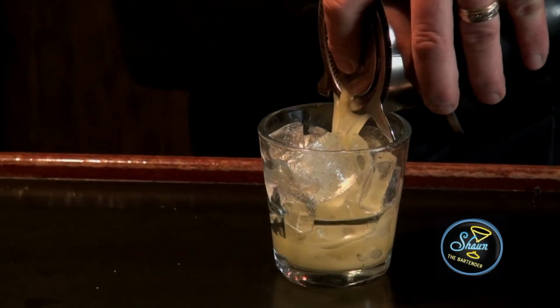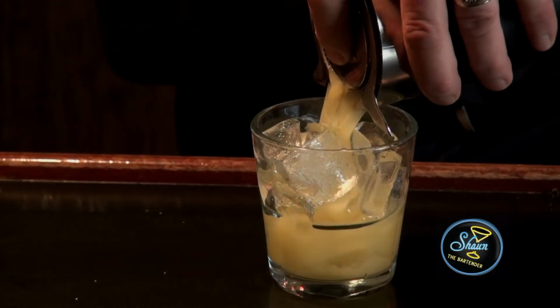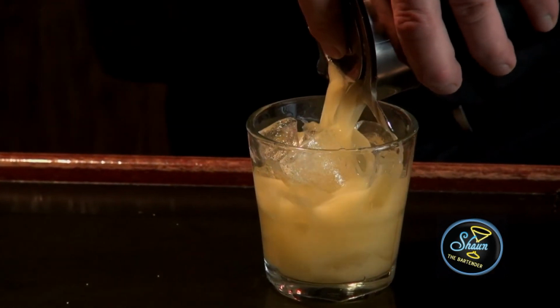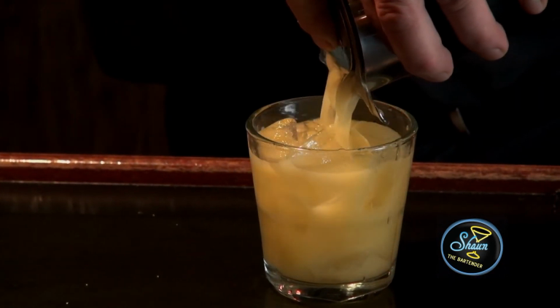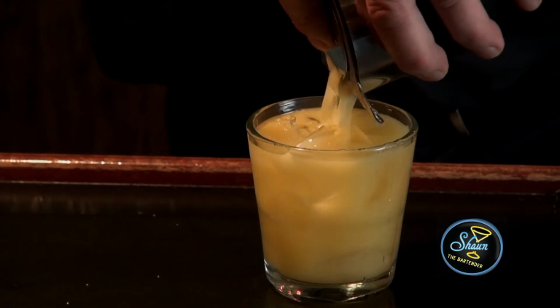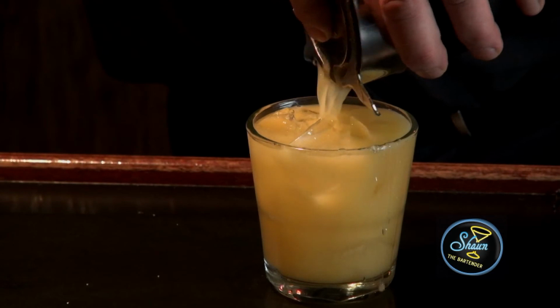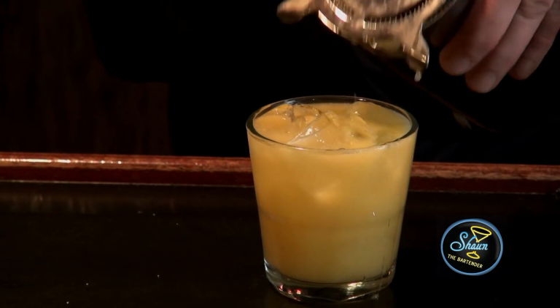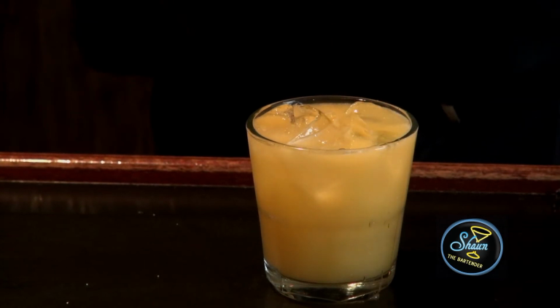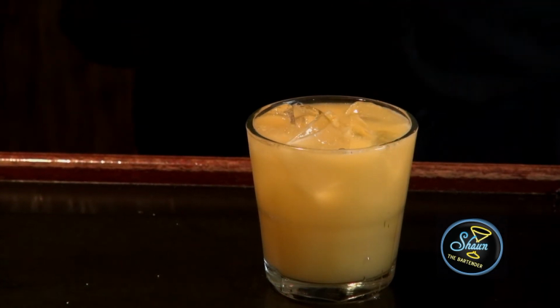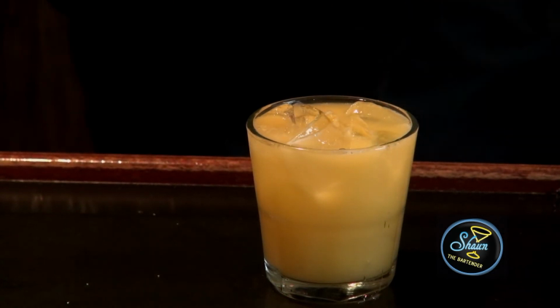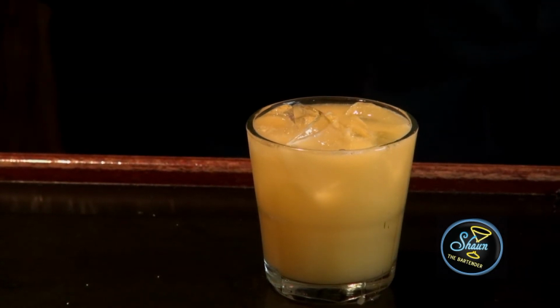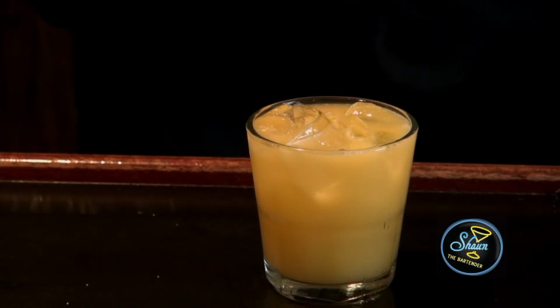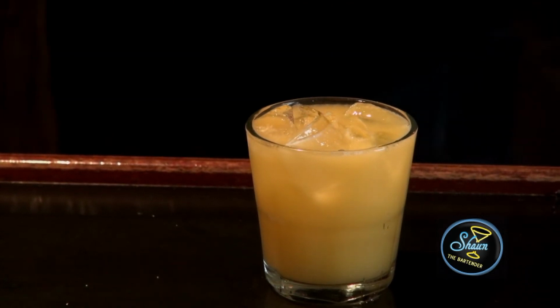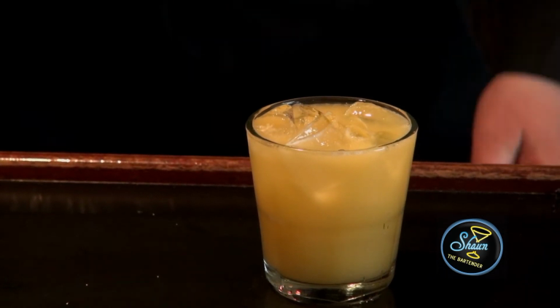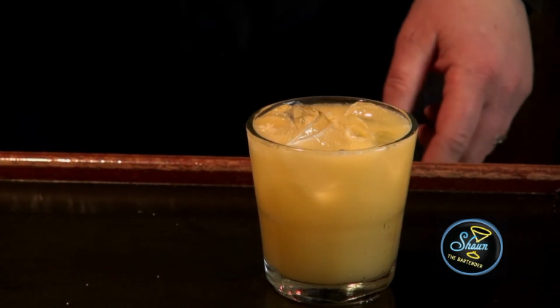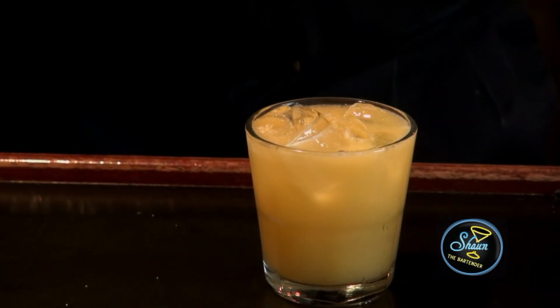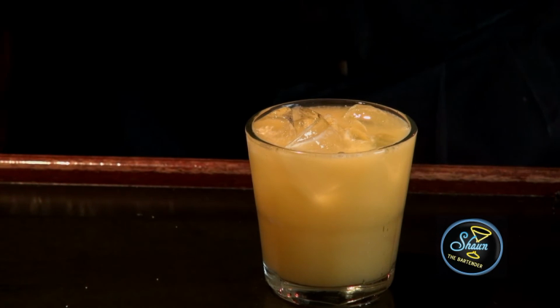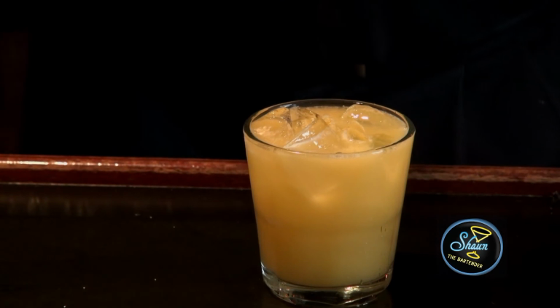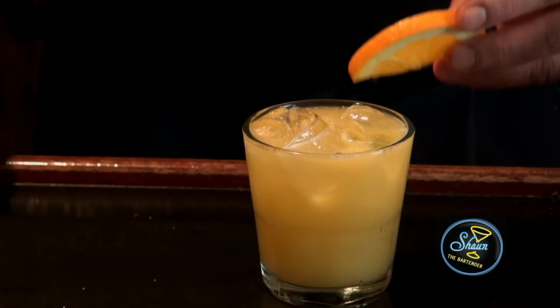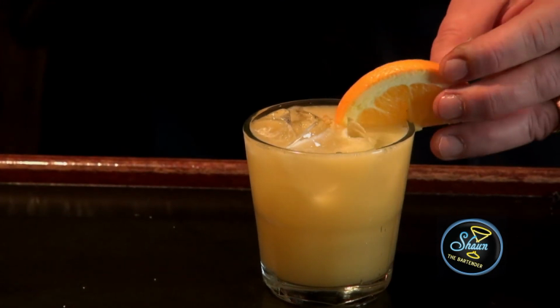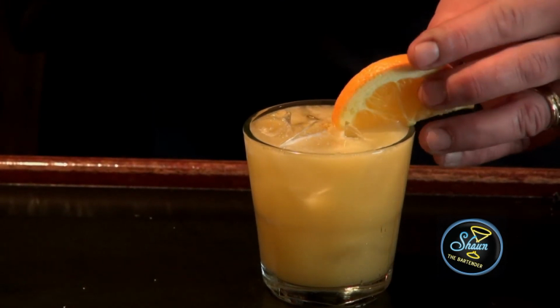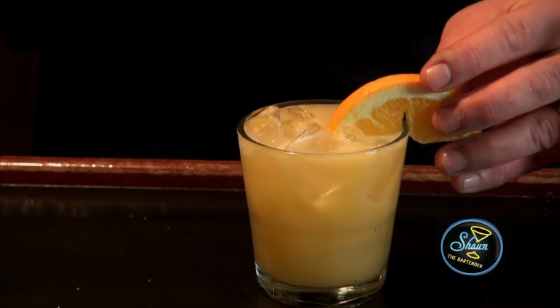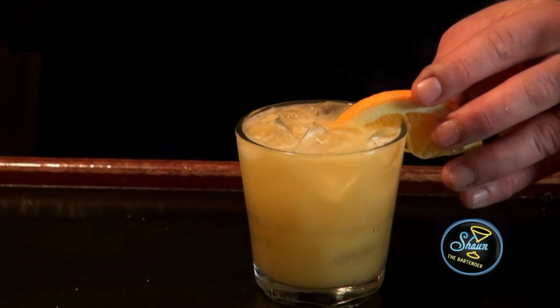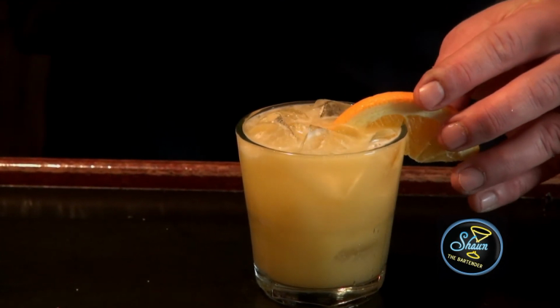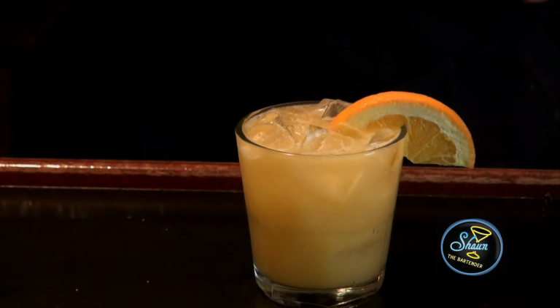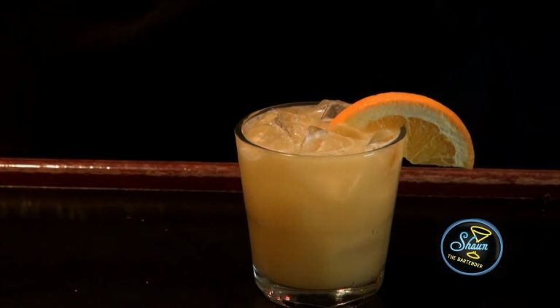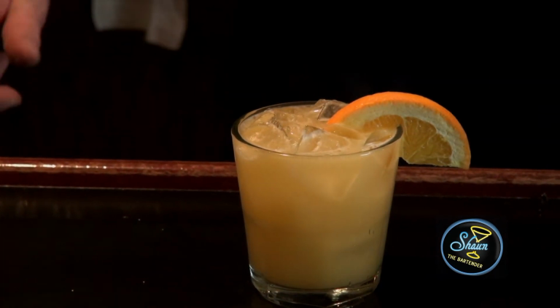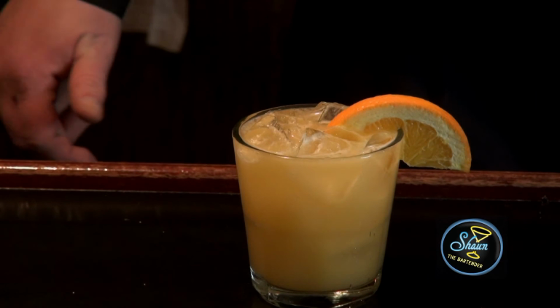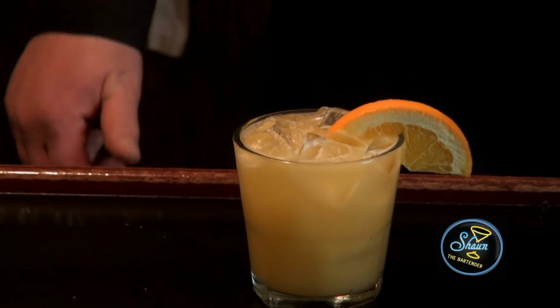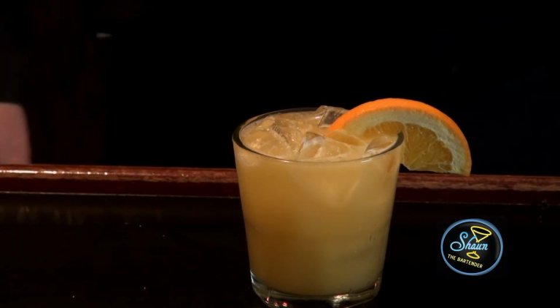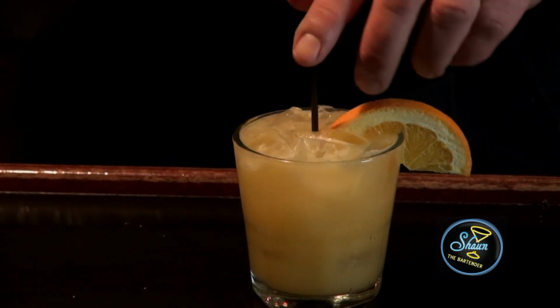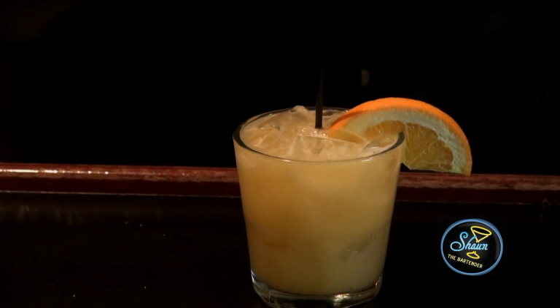And then what we want to do is strain it onto some new ice in an old-fashioned glass. And, of course, let's make it pretty and put a half wheel of orange on there. And there you have a Louisville cooler.